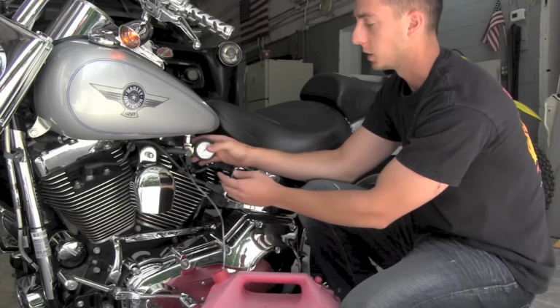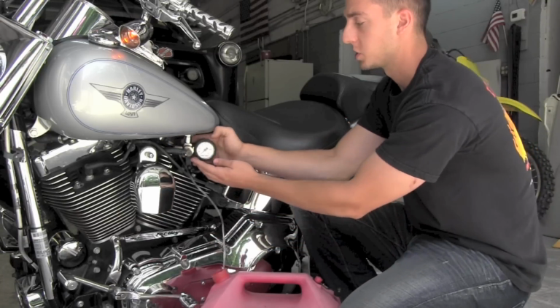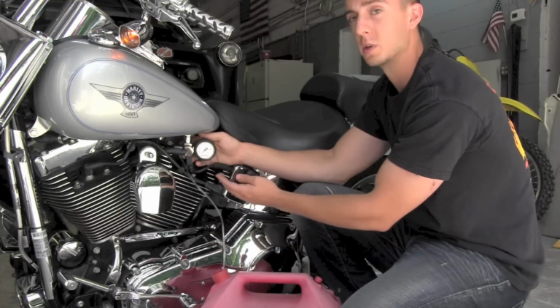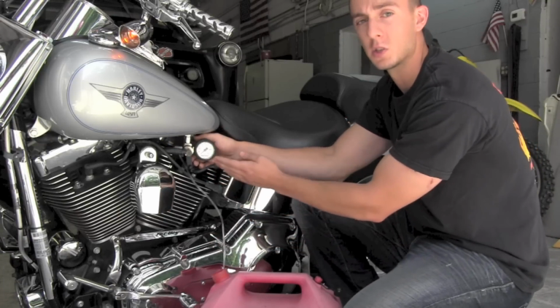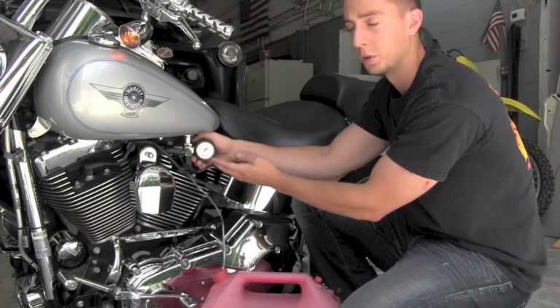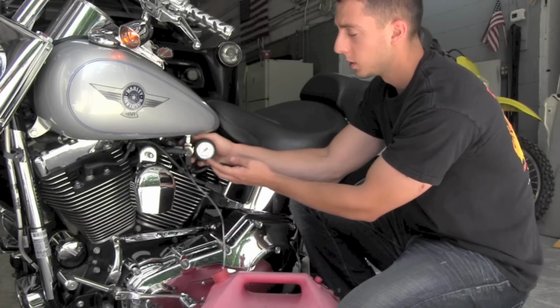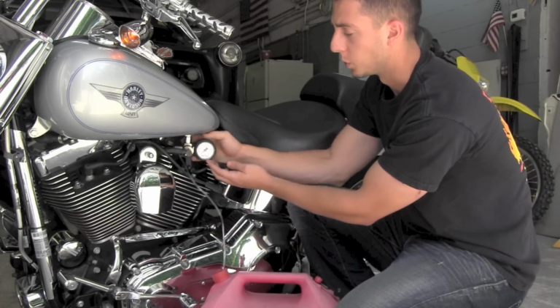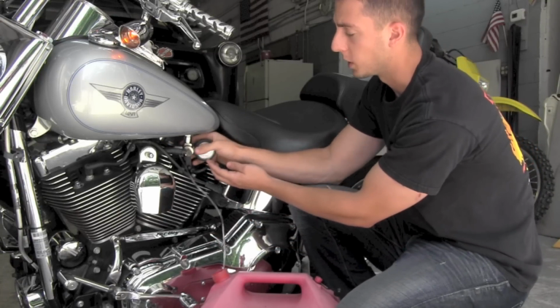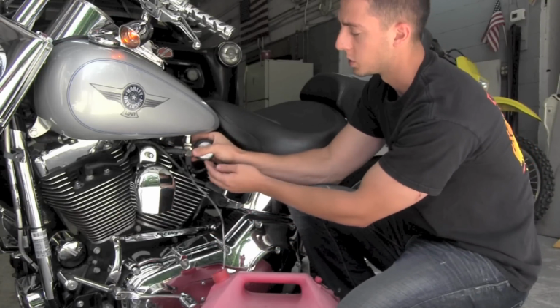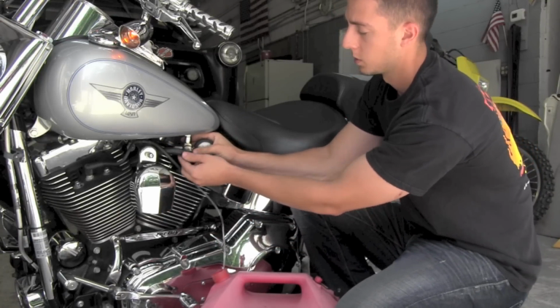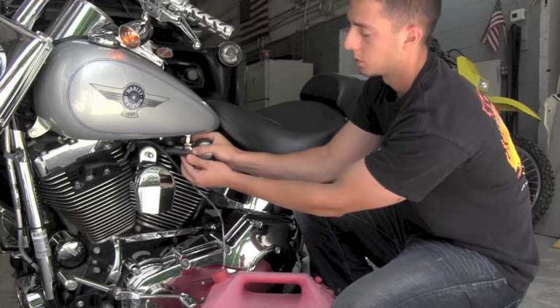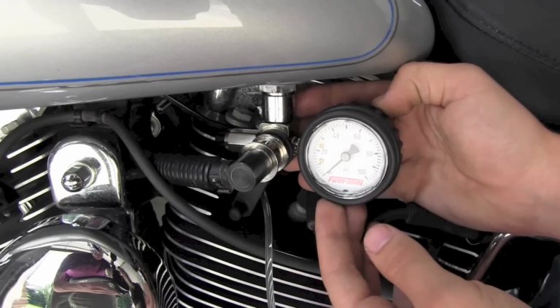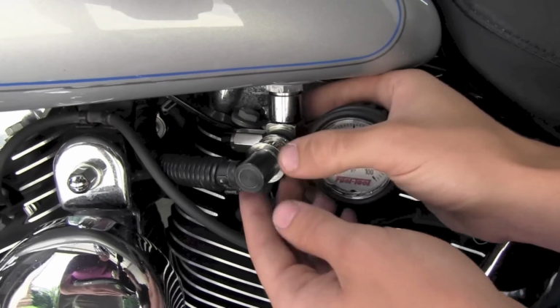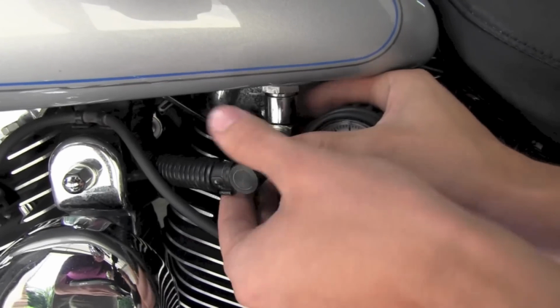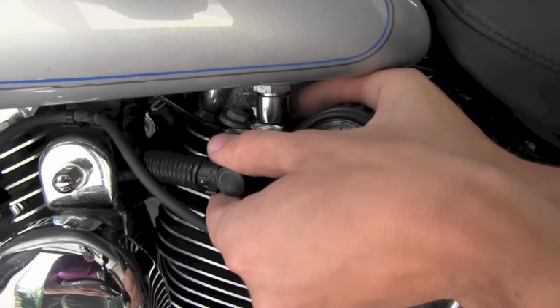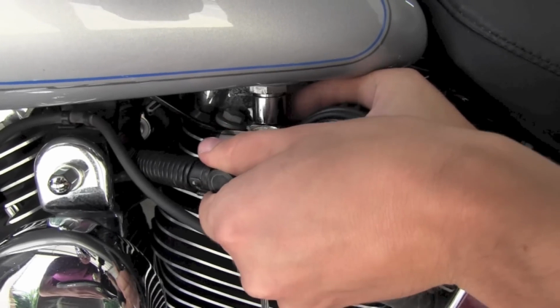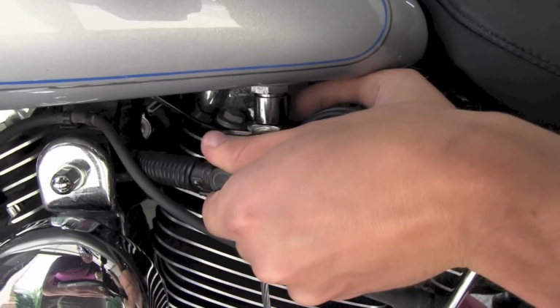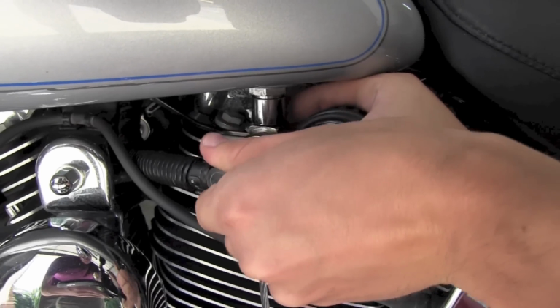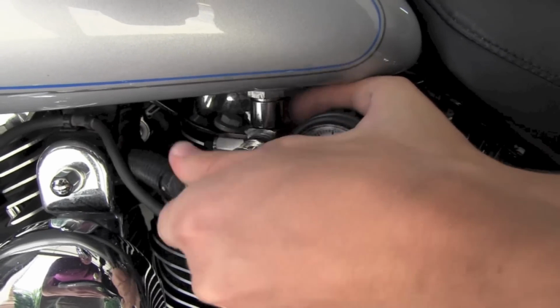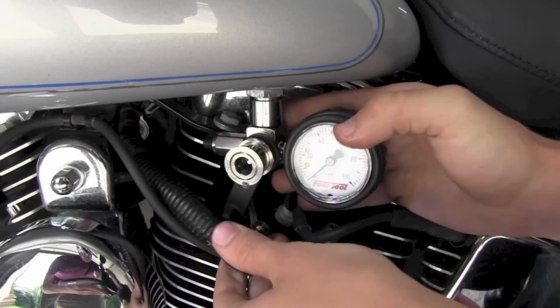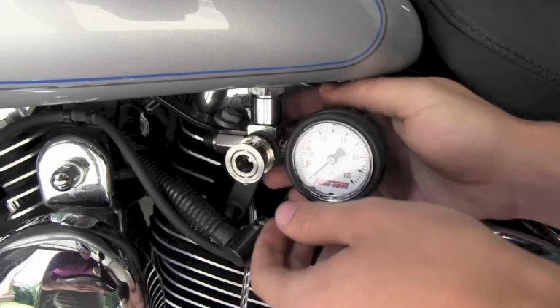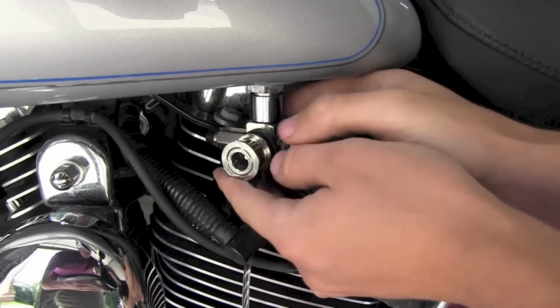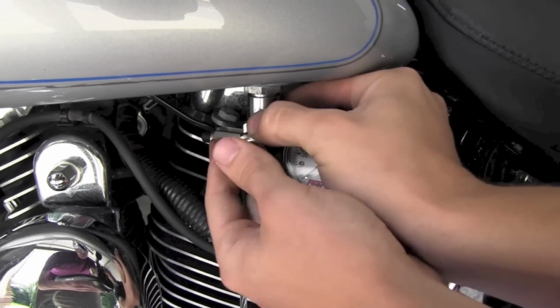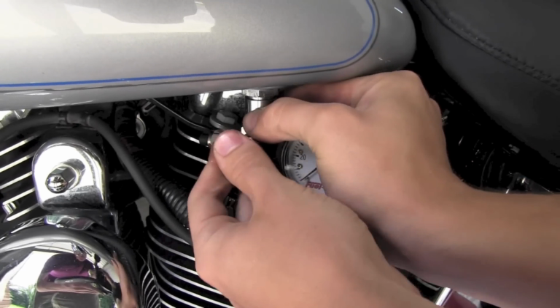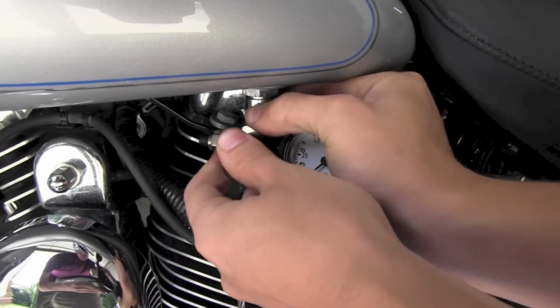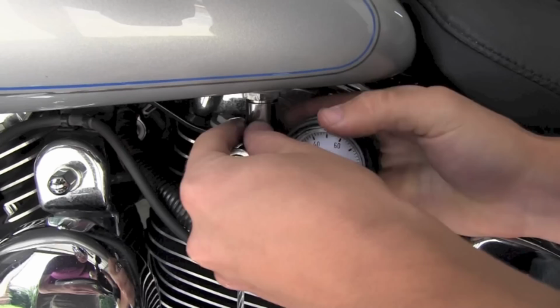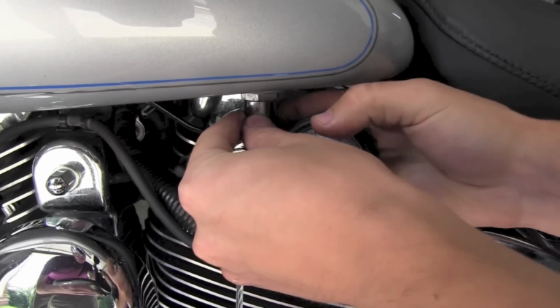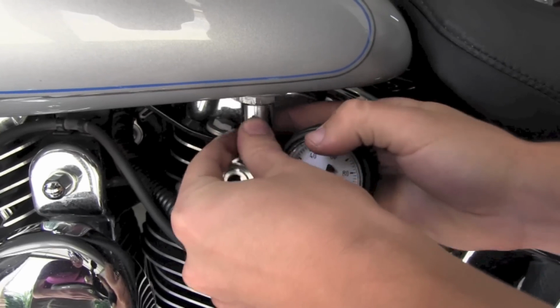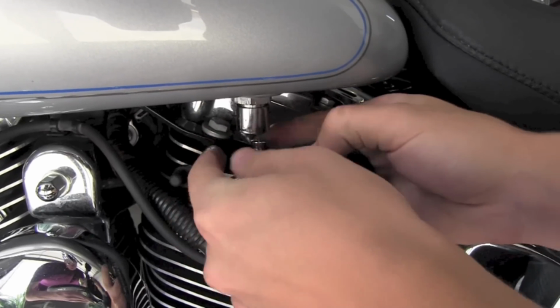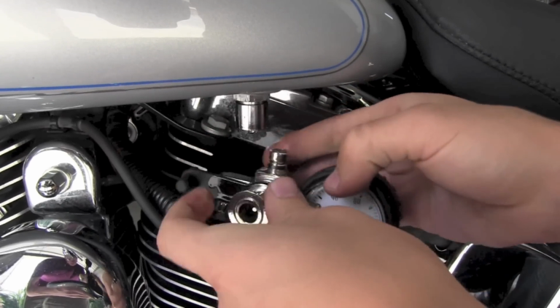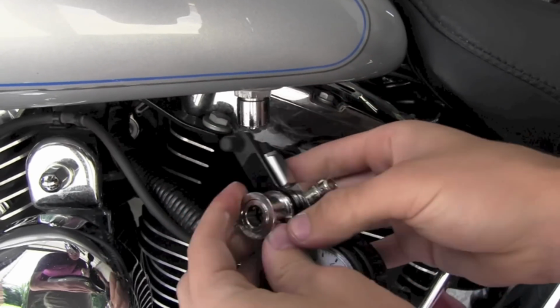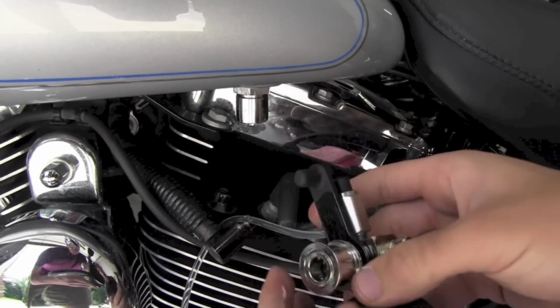Just as simply as it installed, you remove the gauge. Press back on the collar and the fuel line pops out. Then lift up on the collar on the bottom of the tank and the gauge pops out from the bottom of the tank.